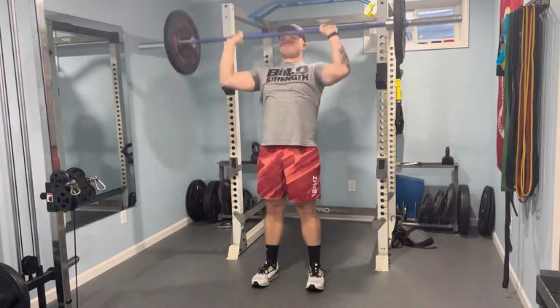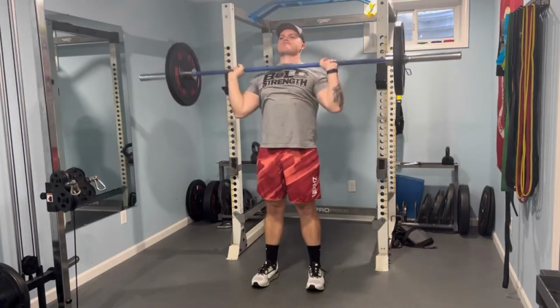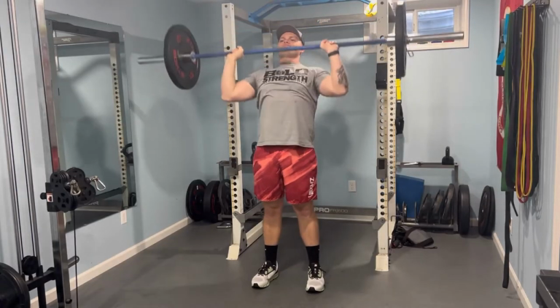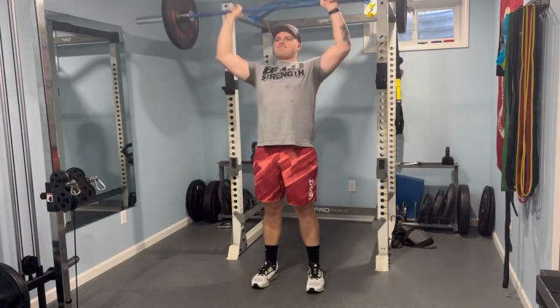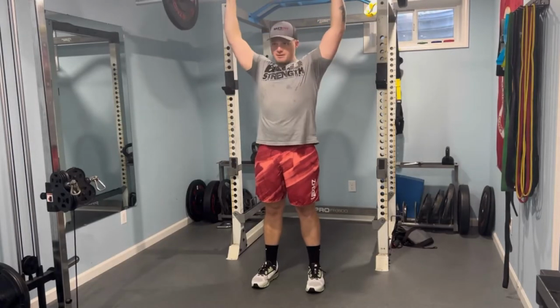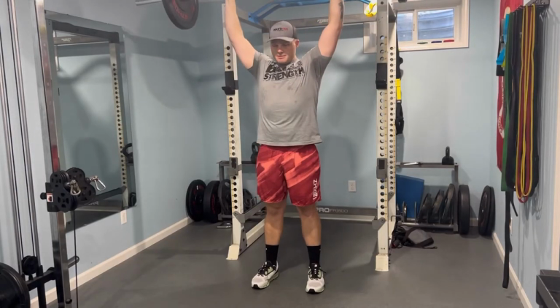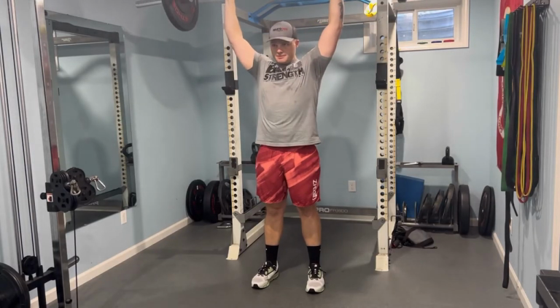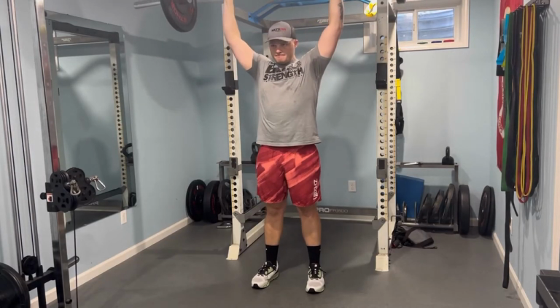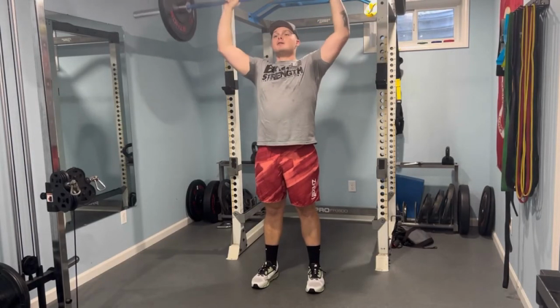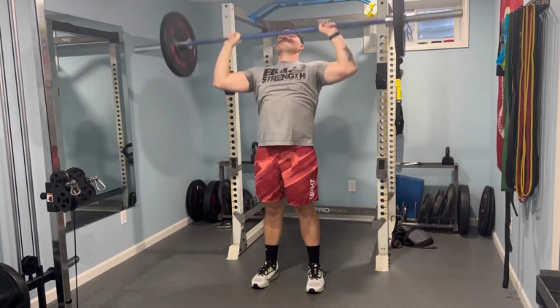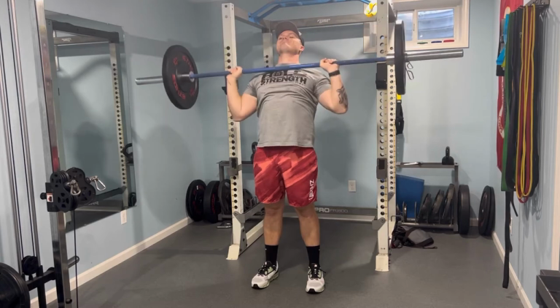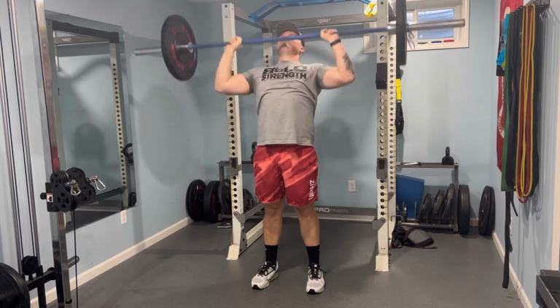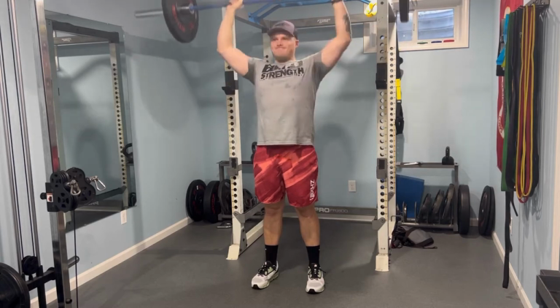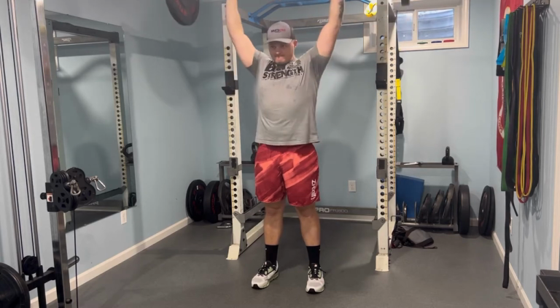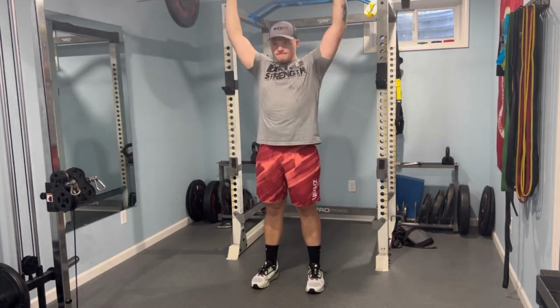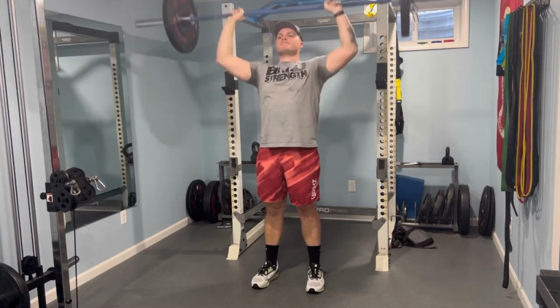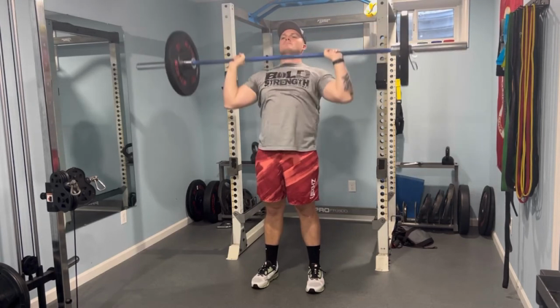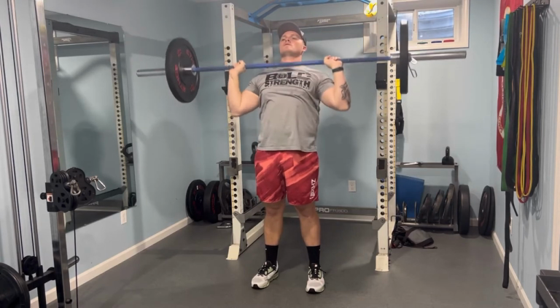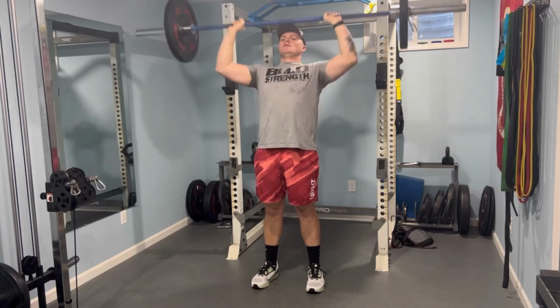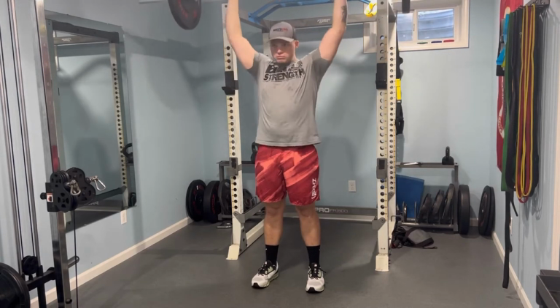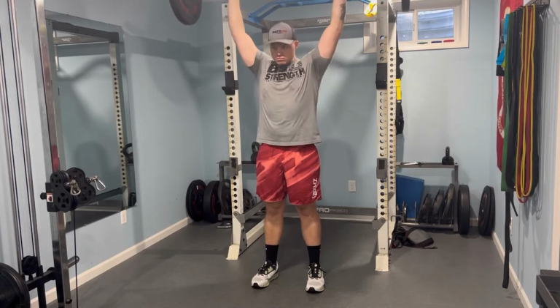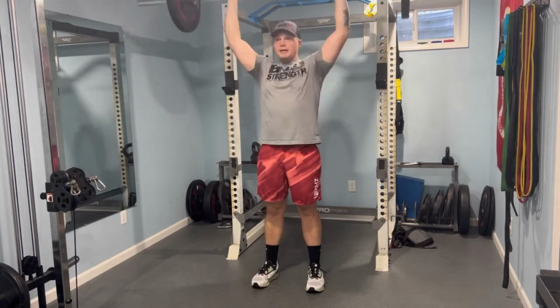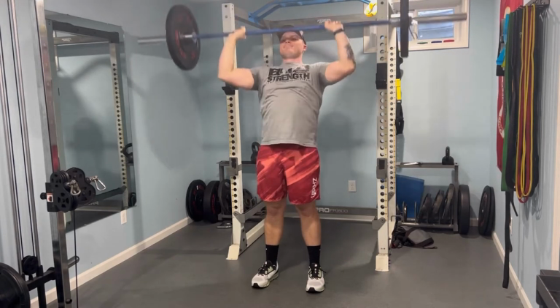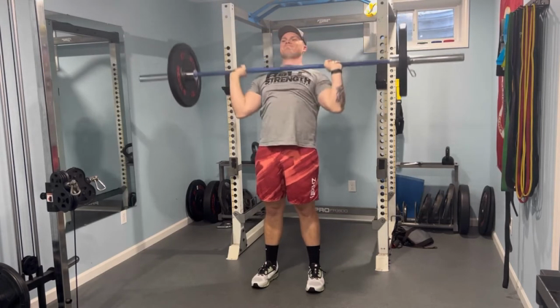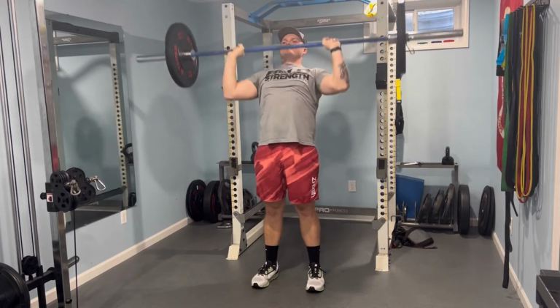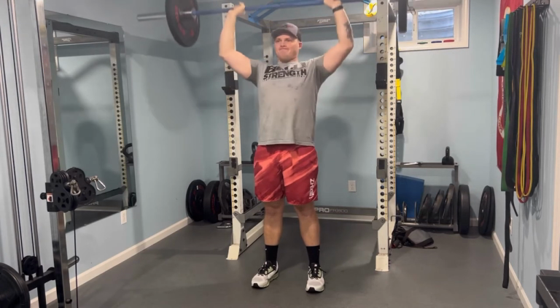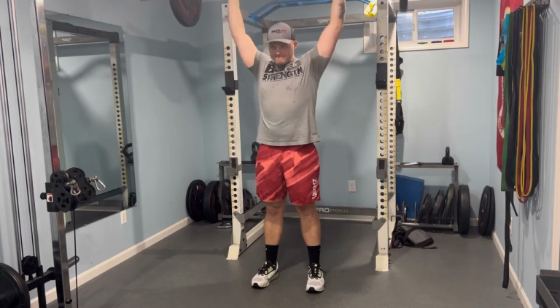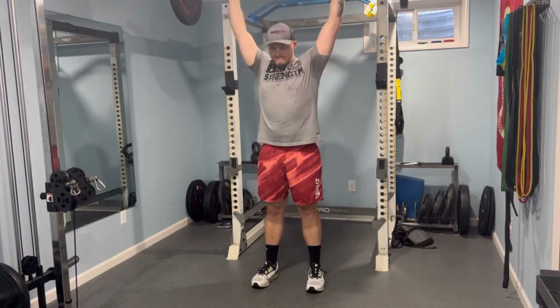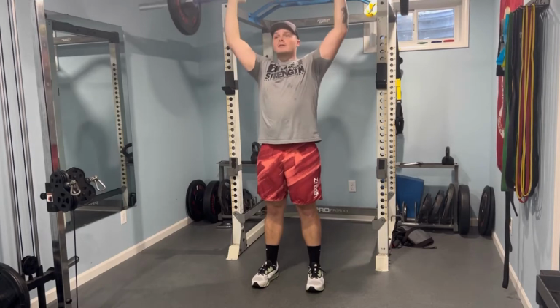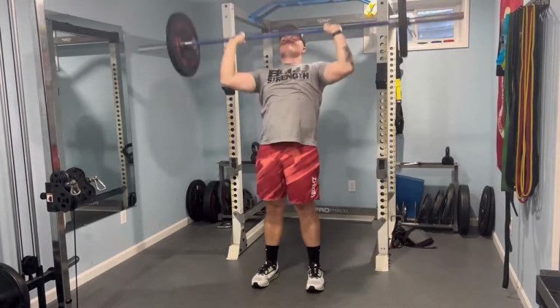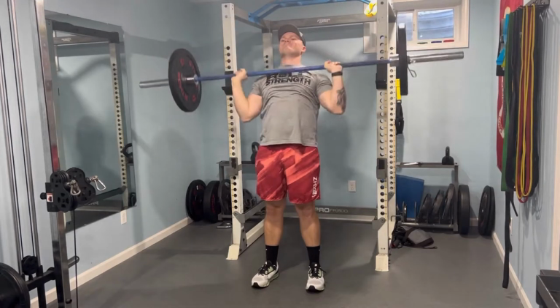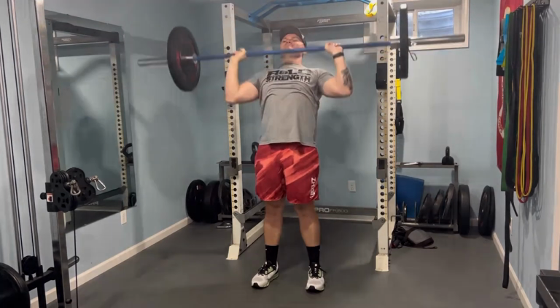Exercise number two, a strict overhead press. You notice the knees are not bending — I'm not extending at the hips. It's all in the upper body here for these overhead presses.